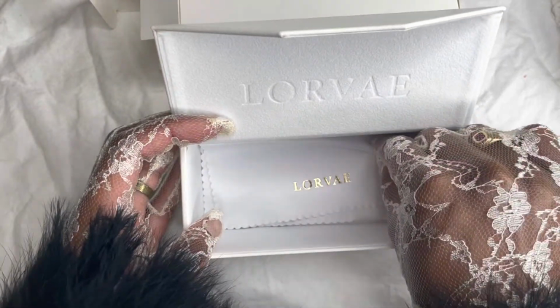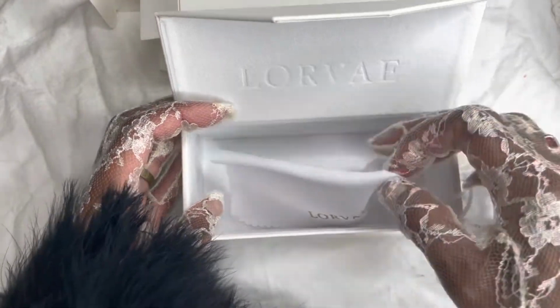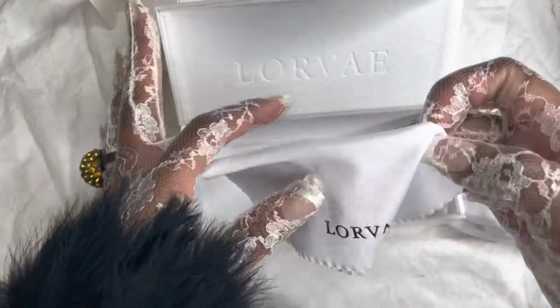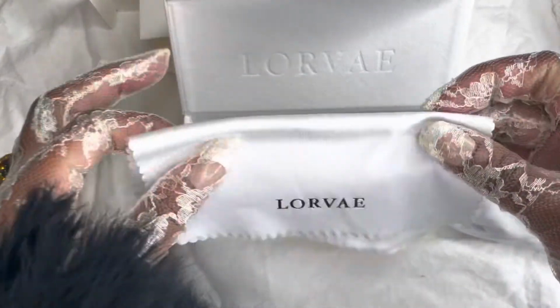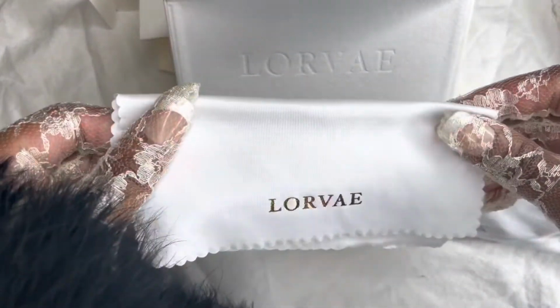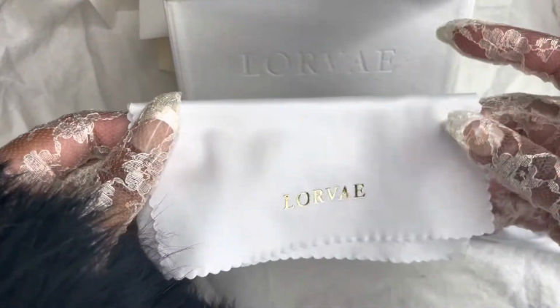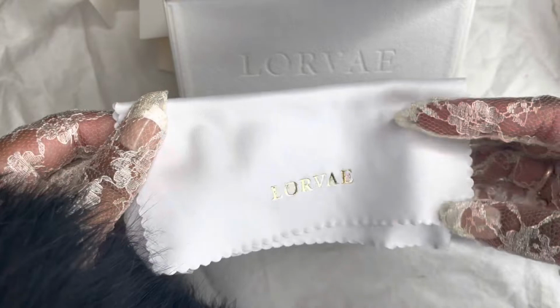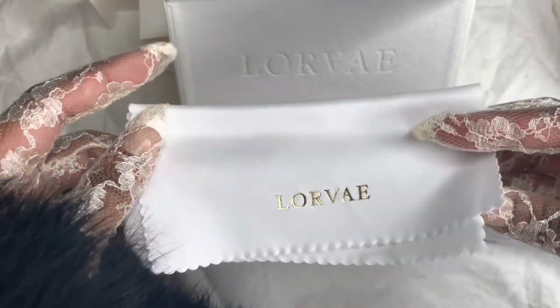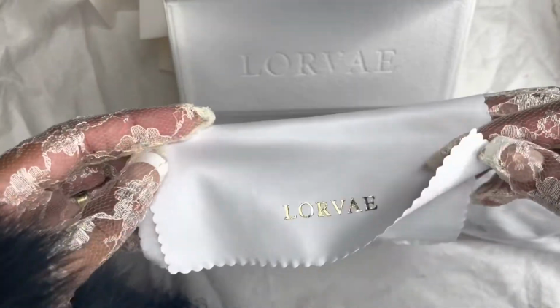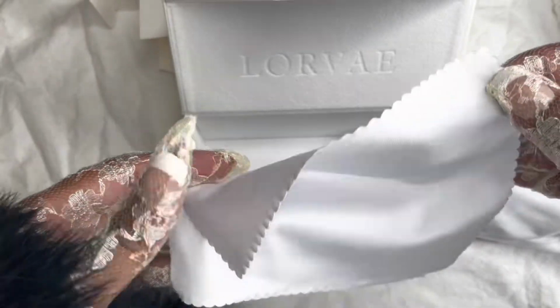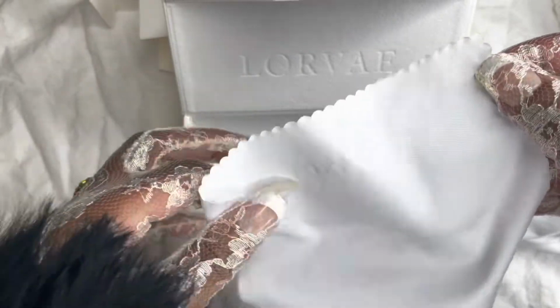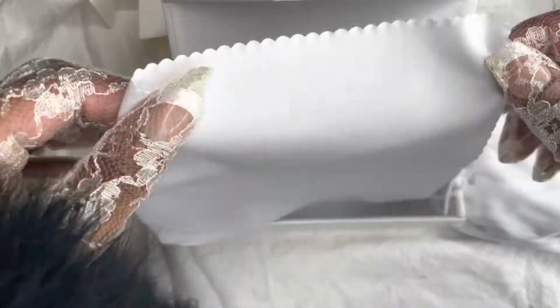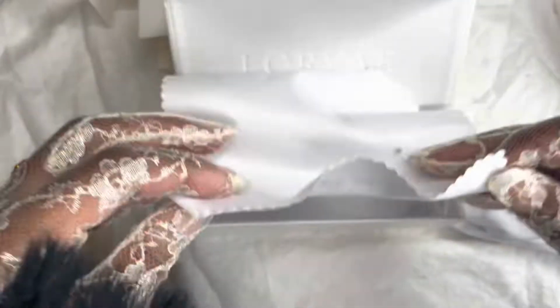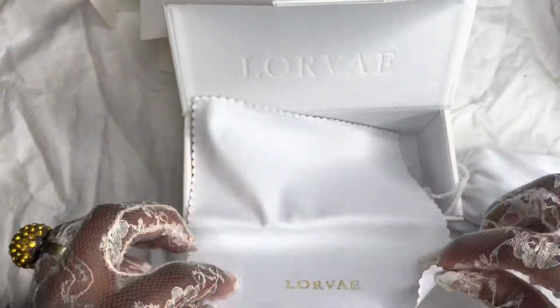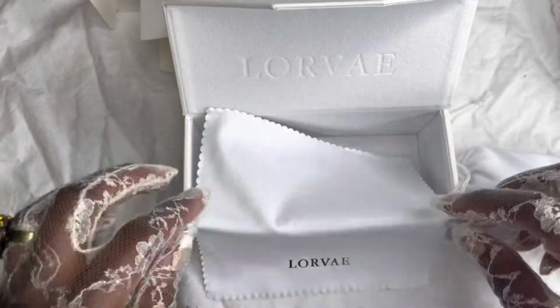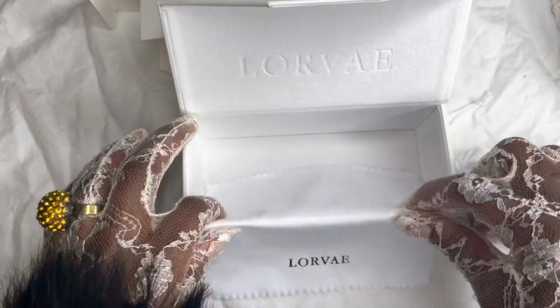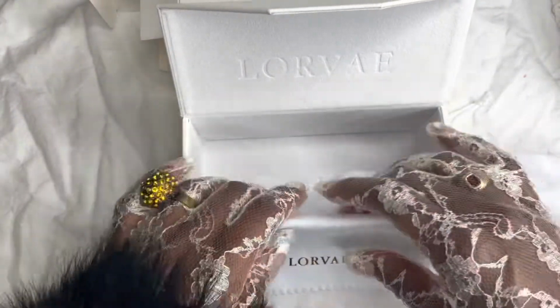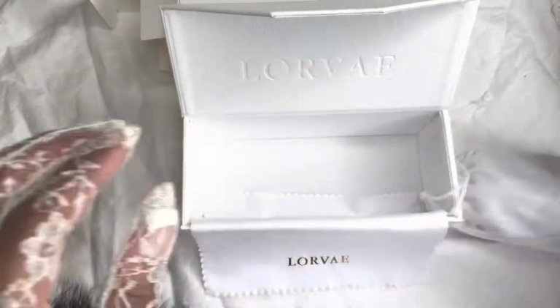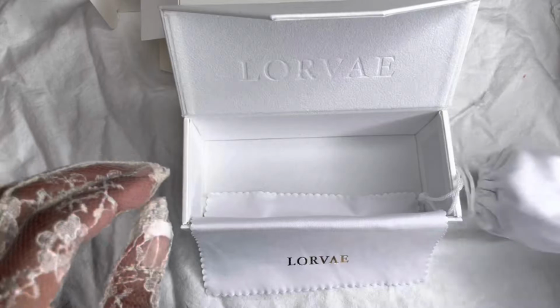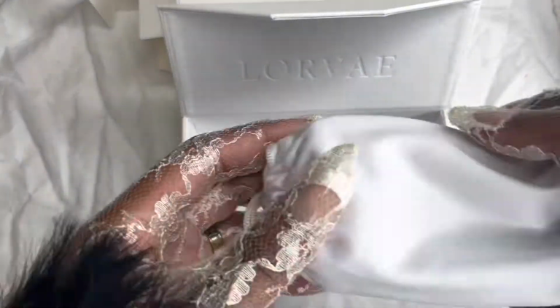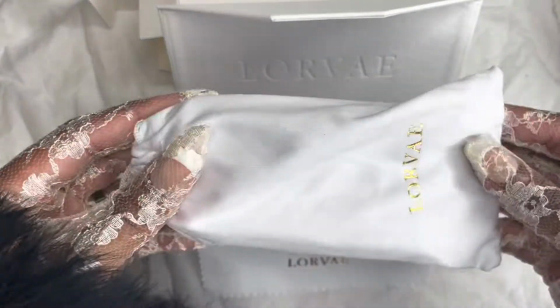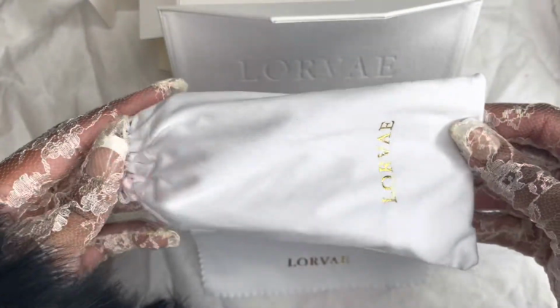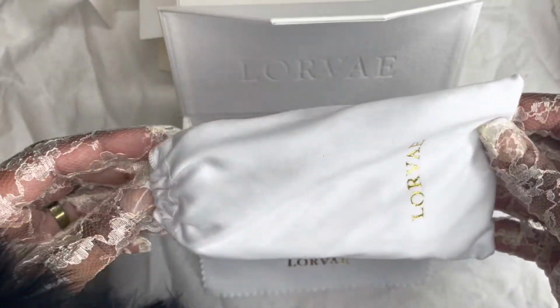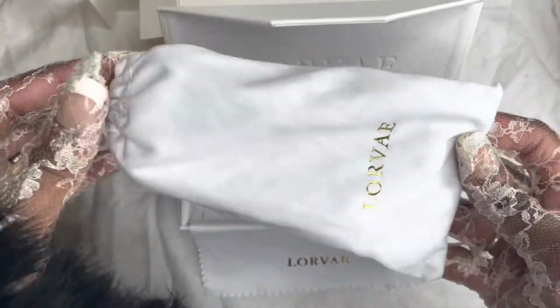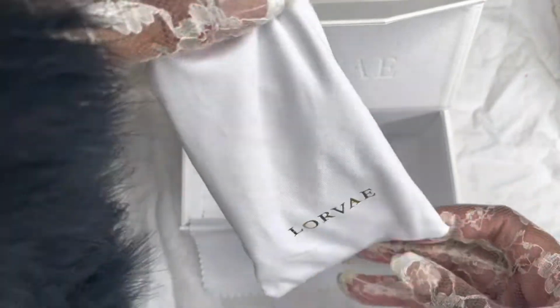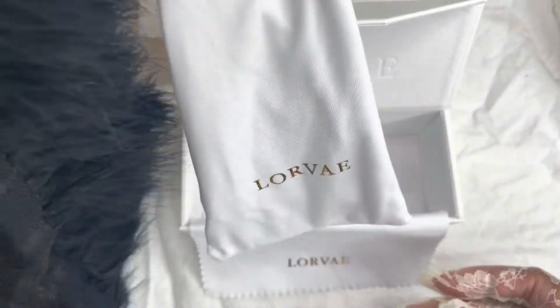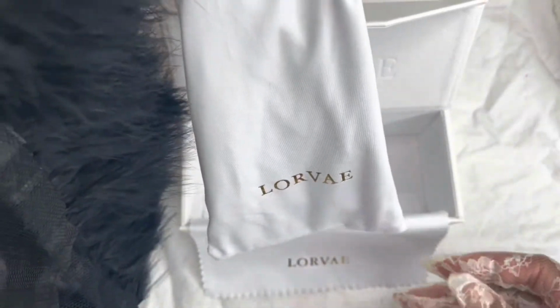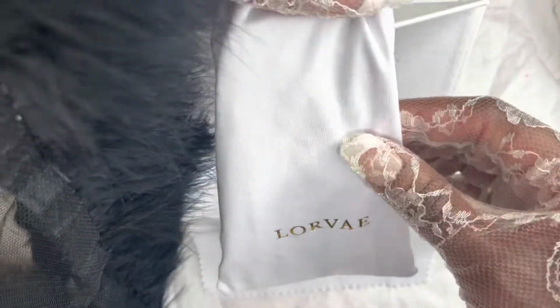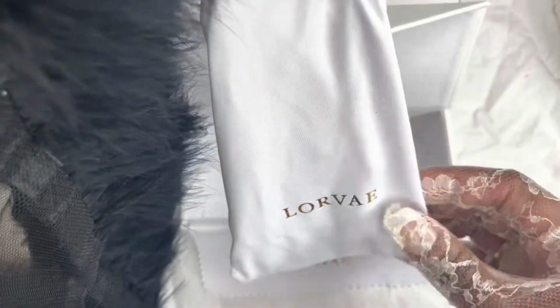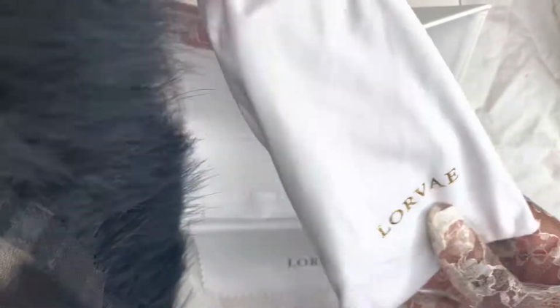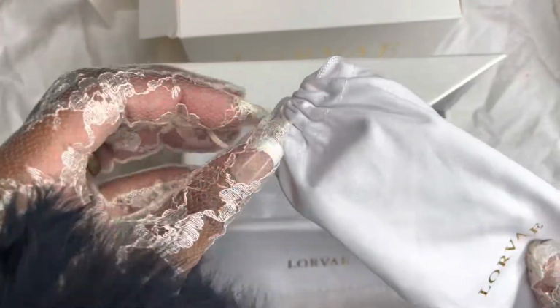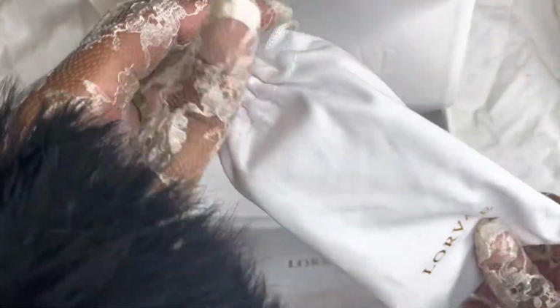Here is a little cleaning cloth — white with gold lettering, a very very nice size. And then it also comes with a dust bag, white with the gold lettering again.